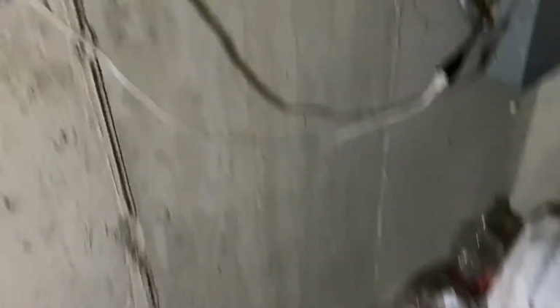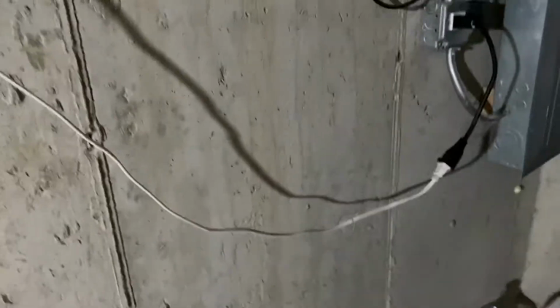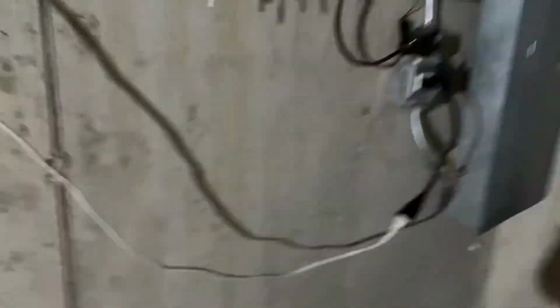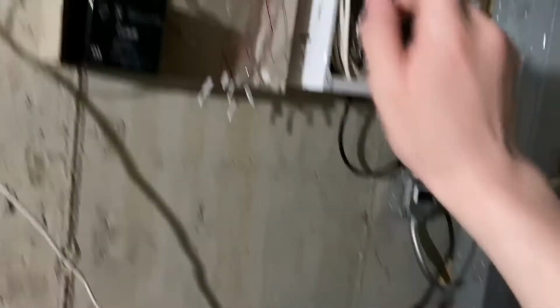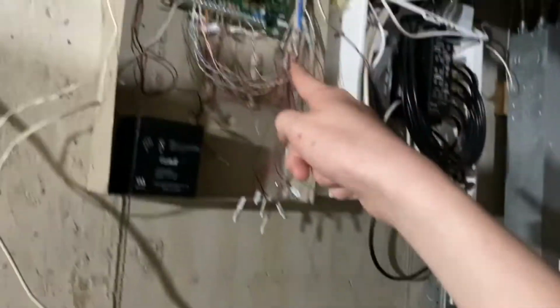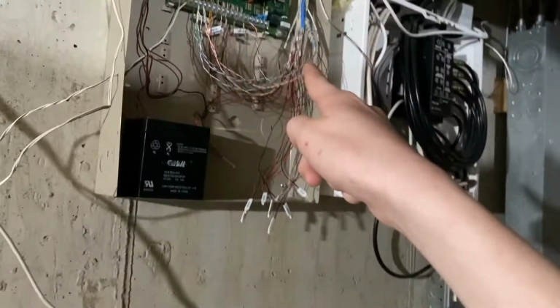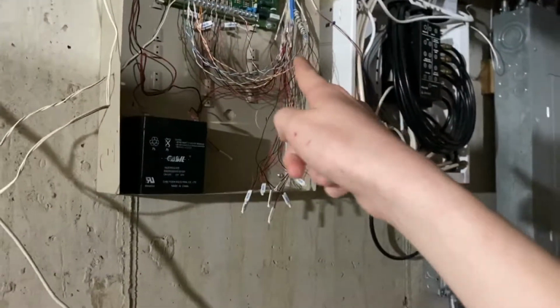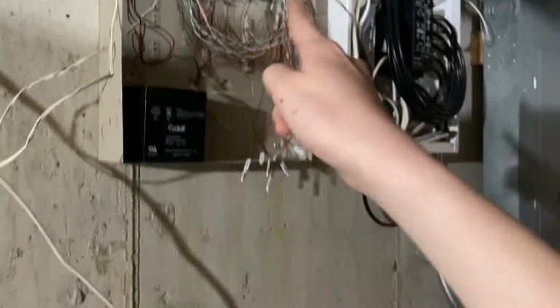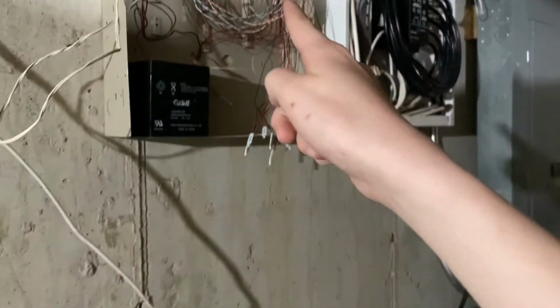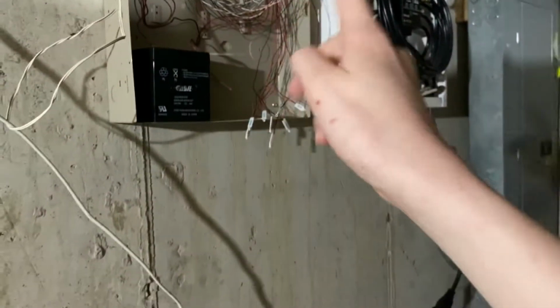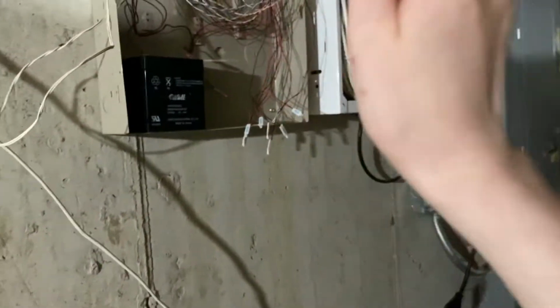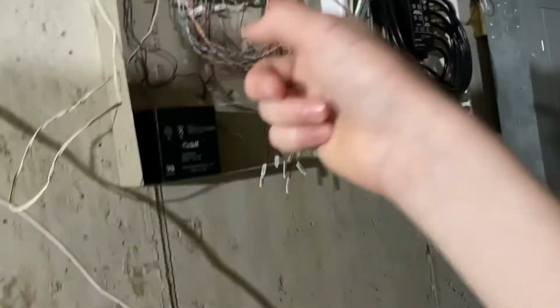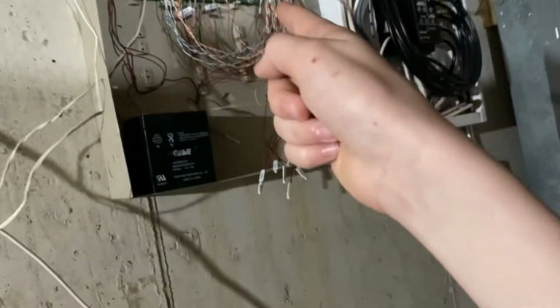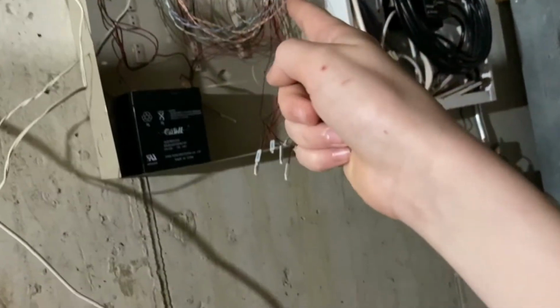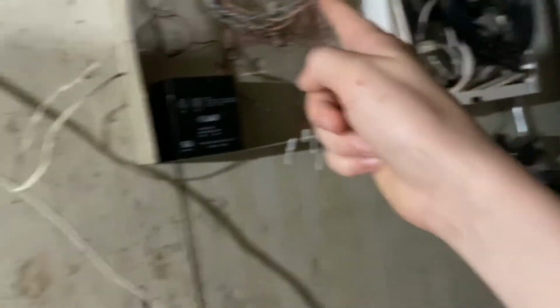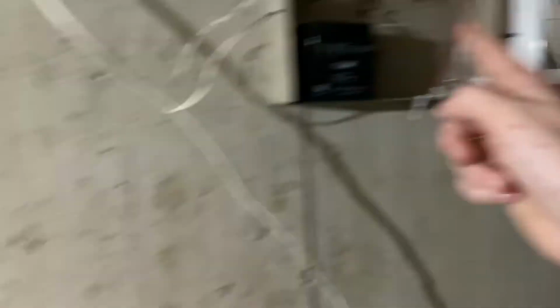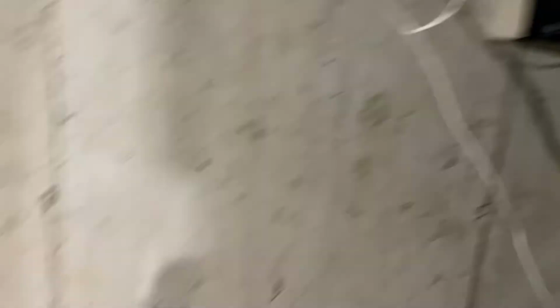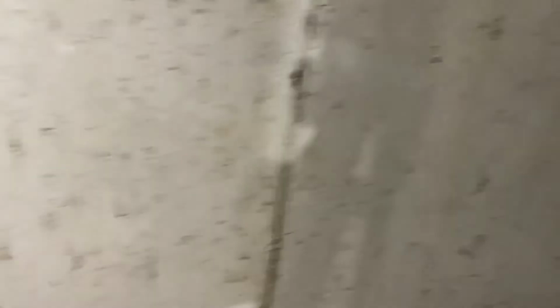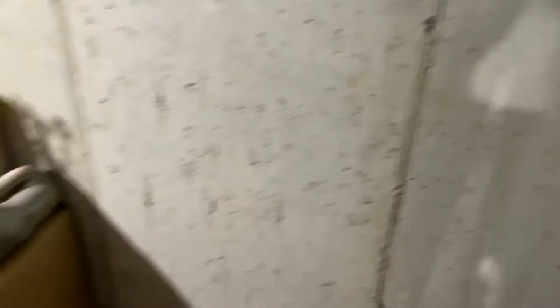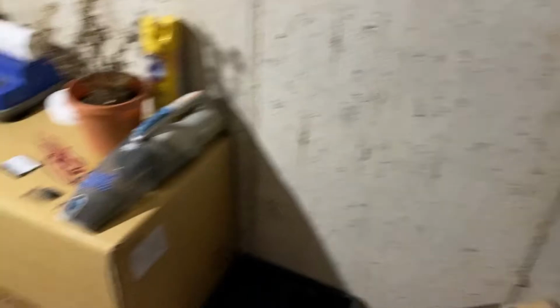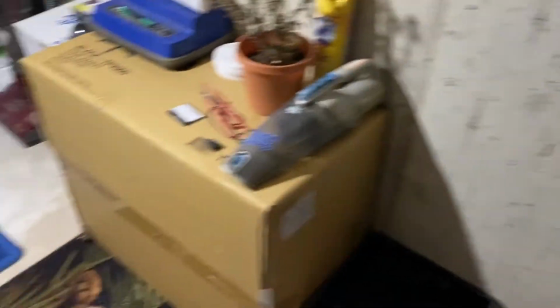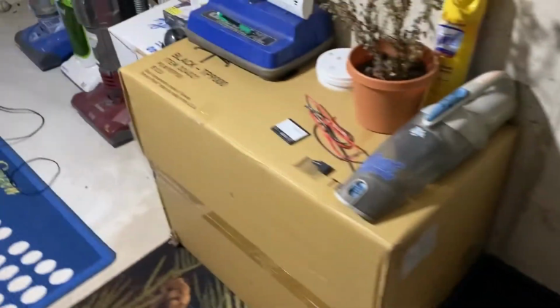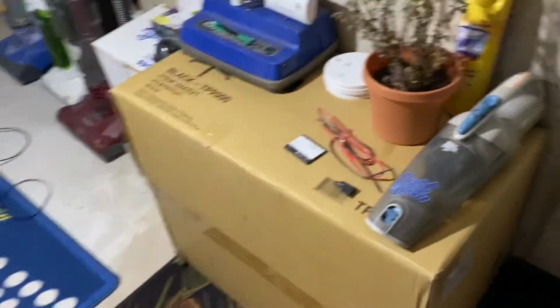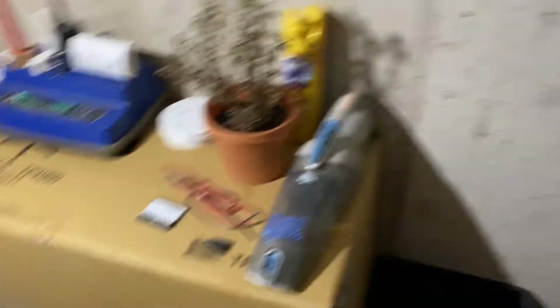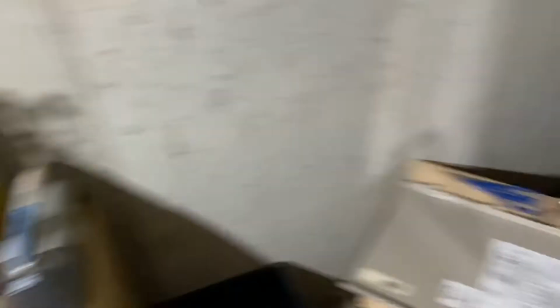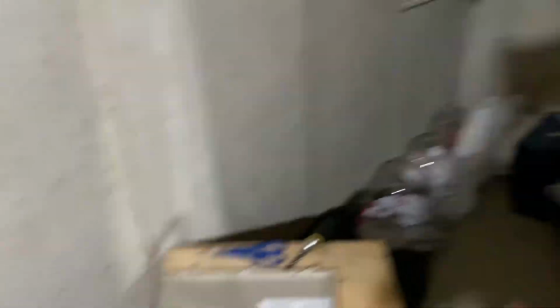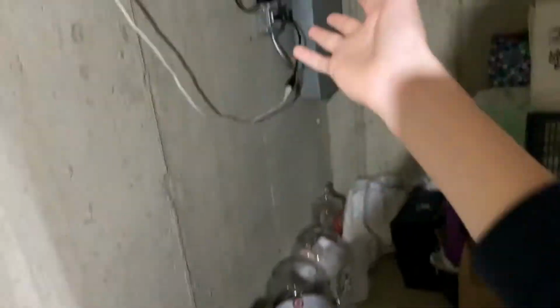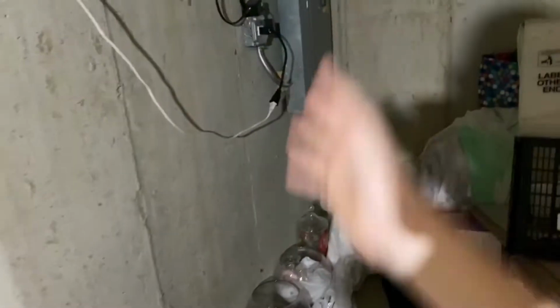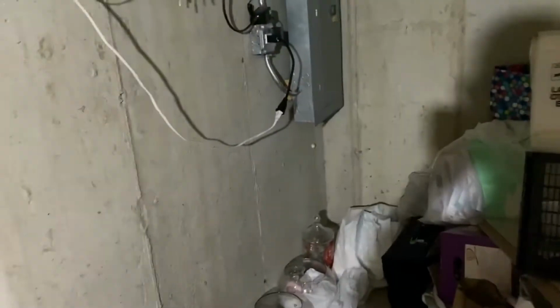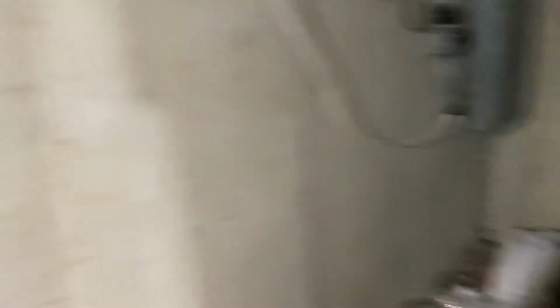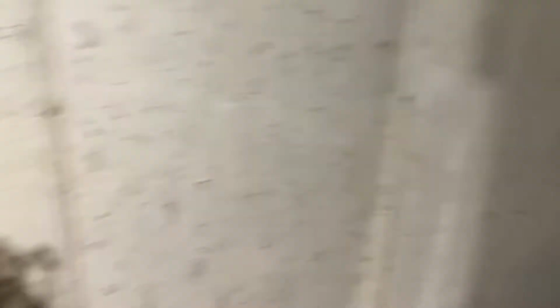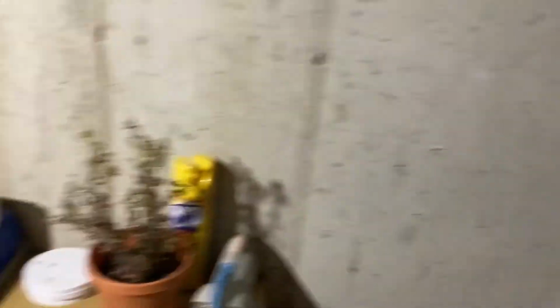So yeah, we're going to have to disconnect those wires, power on the panel, and see if it continues beeping. Let's hope the GFCI doesn't pop.